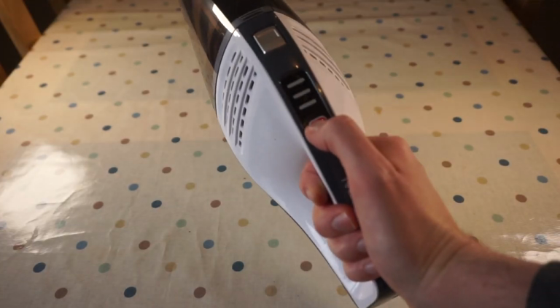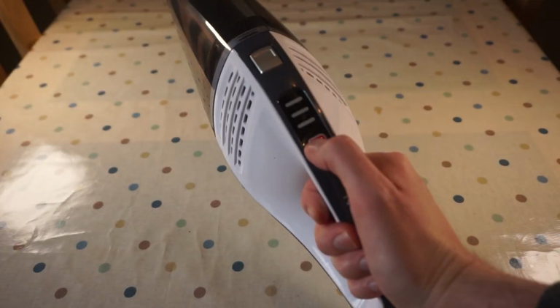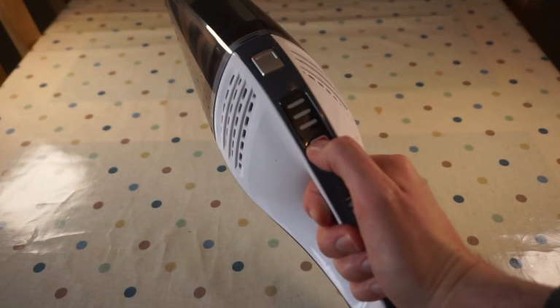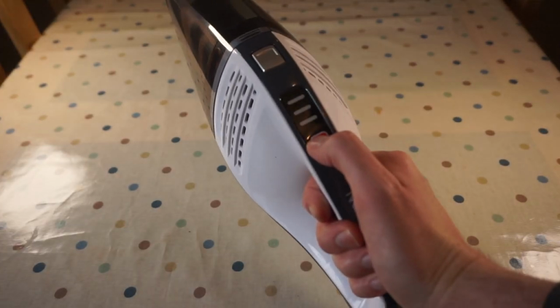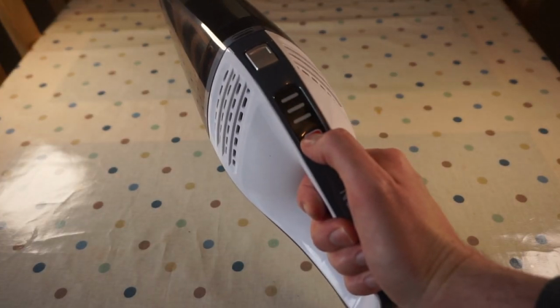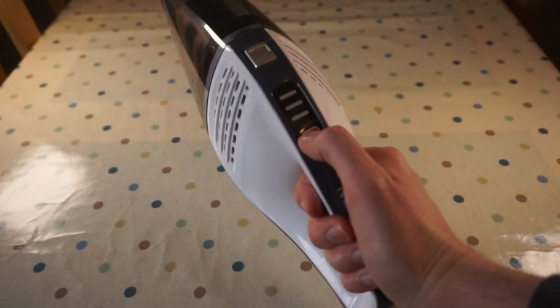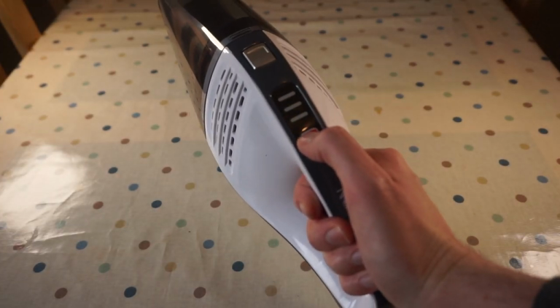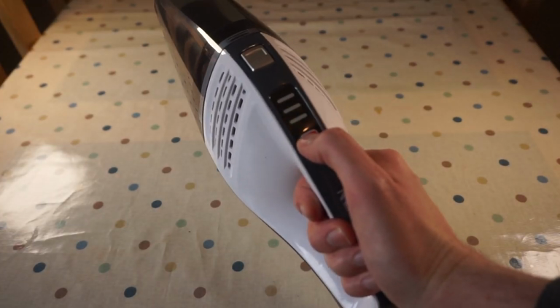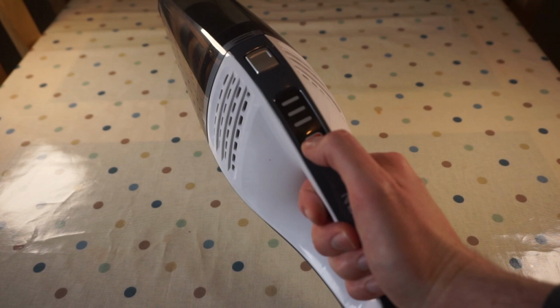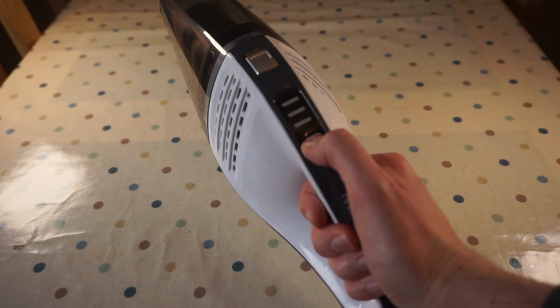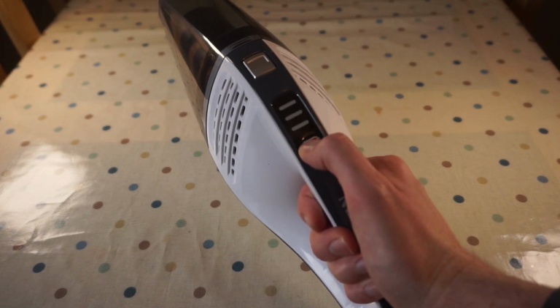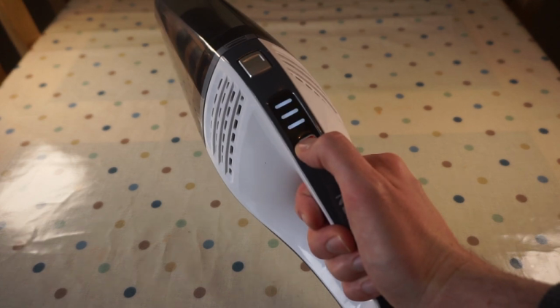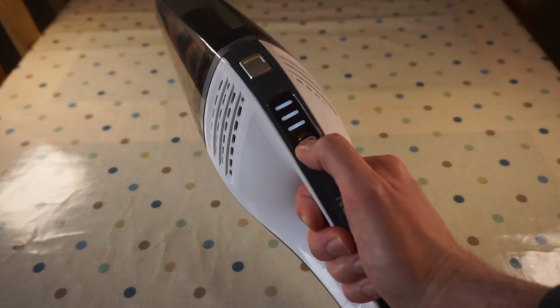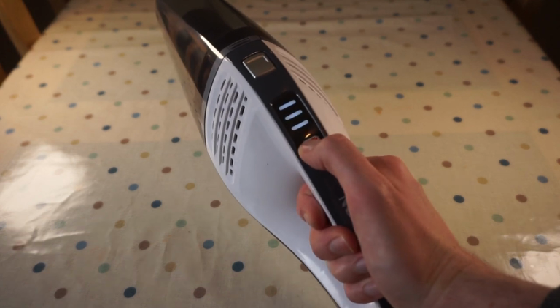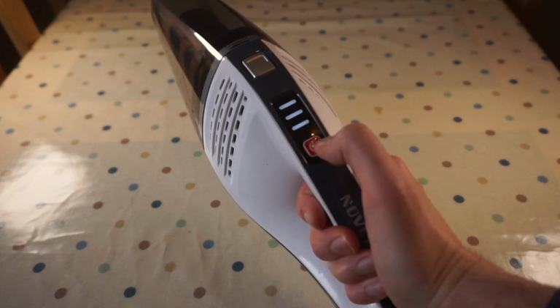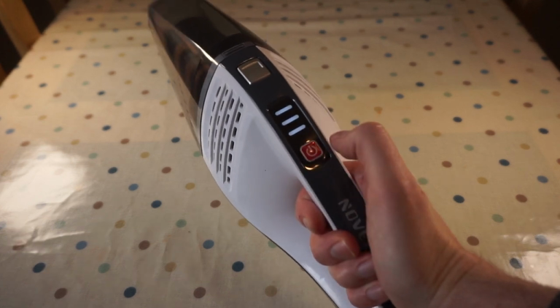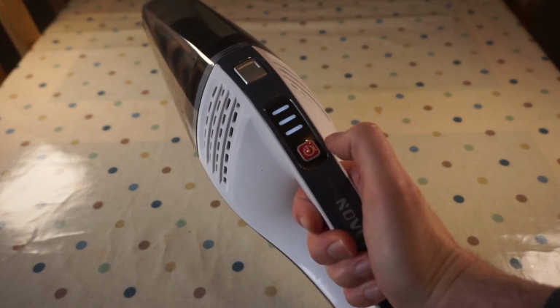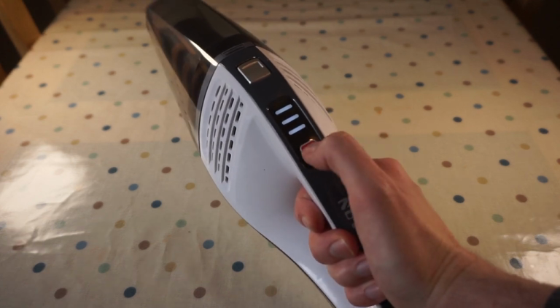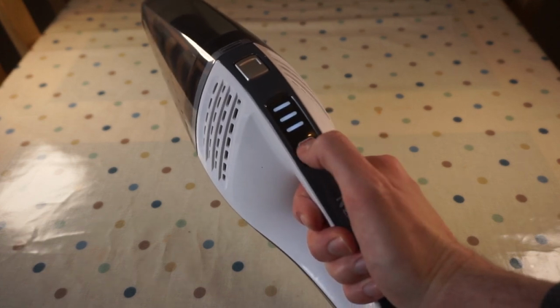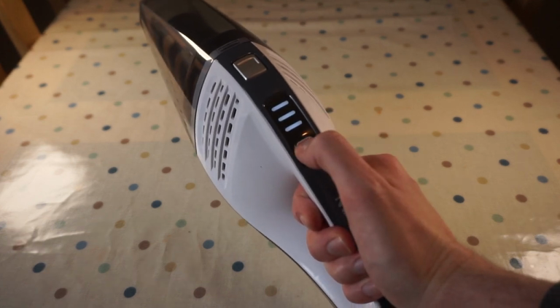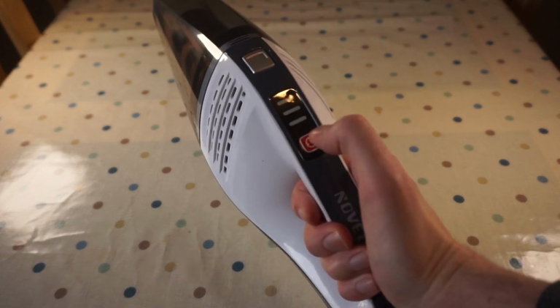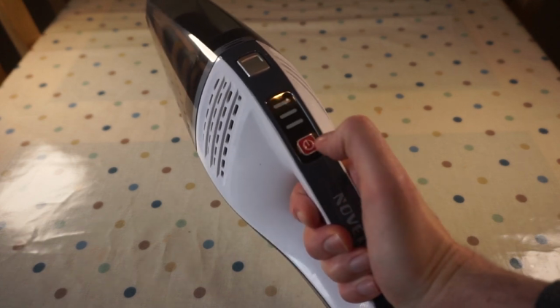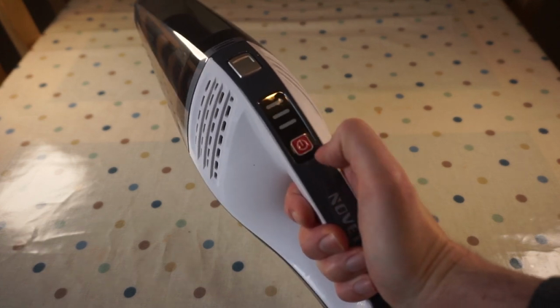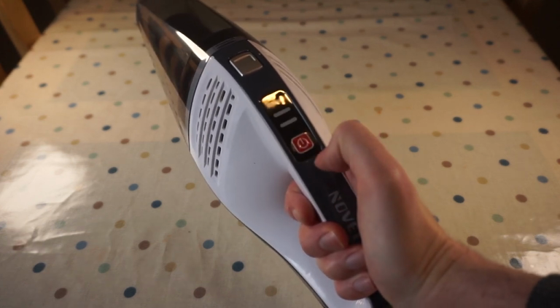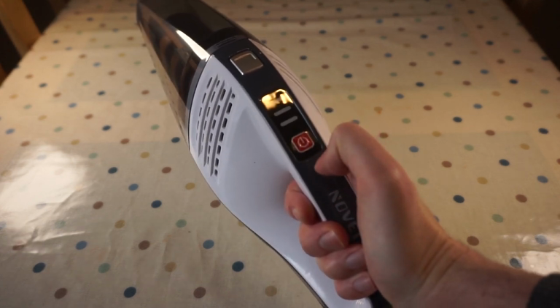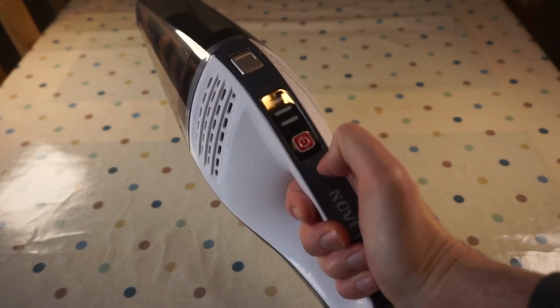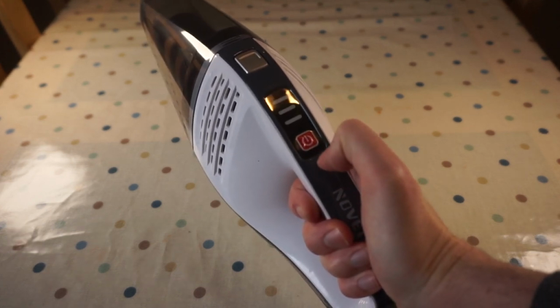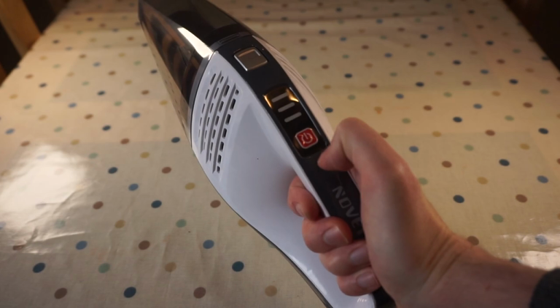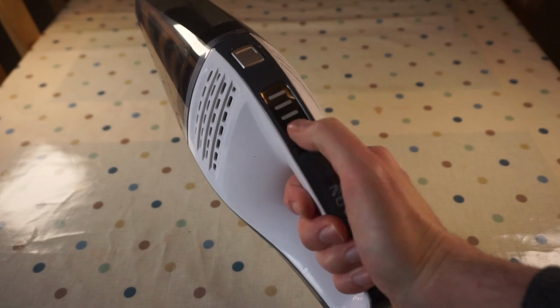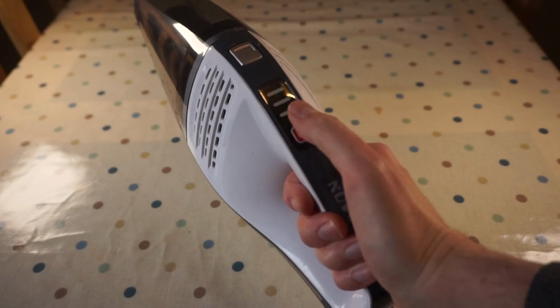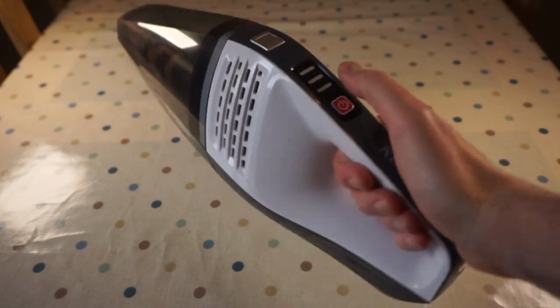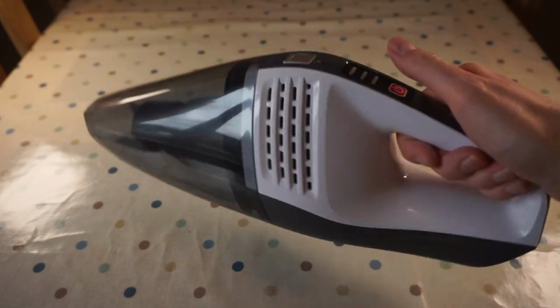You turn it on by pressing and holding the power button for two seconds, and turn it off again by pressing it again.